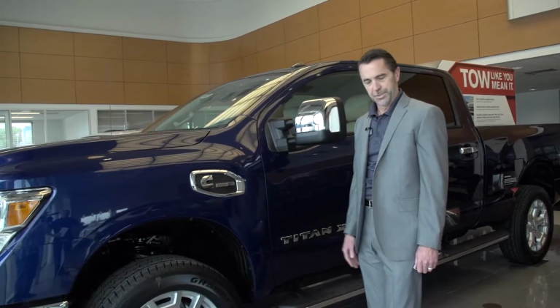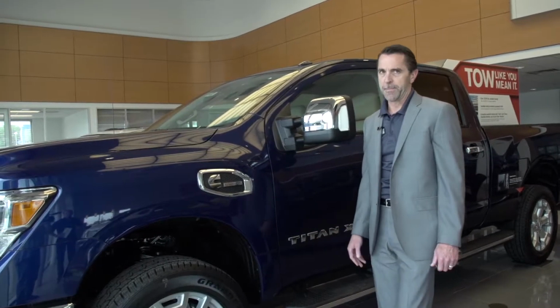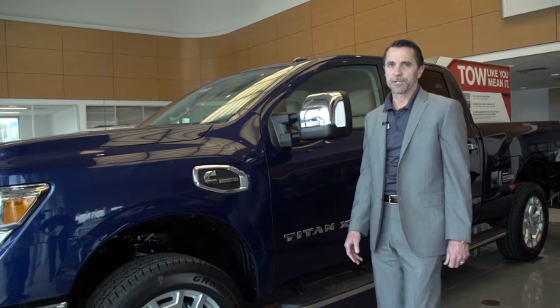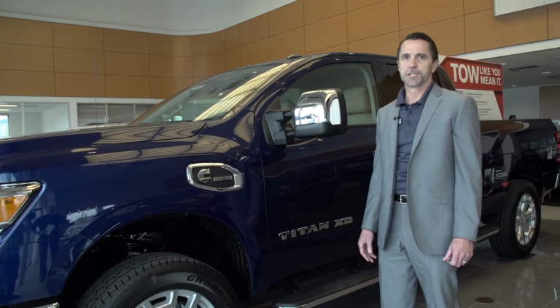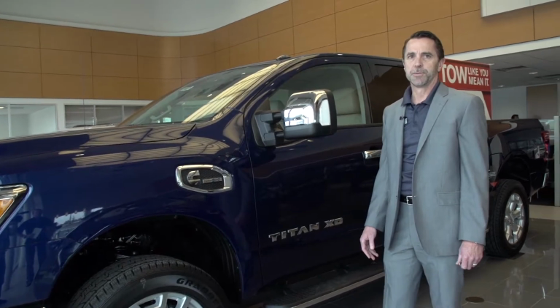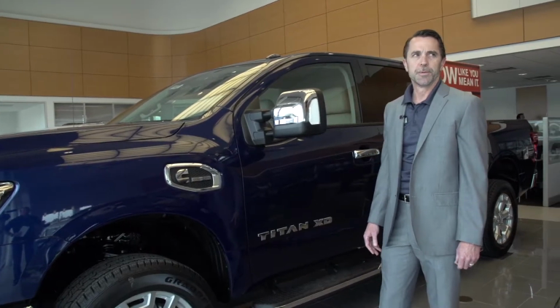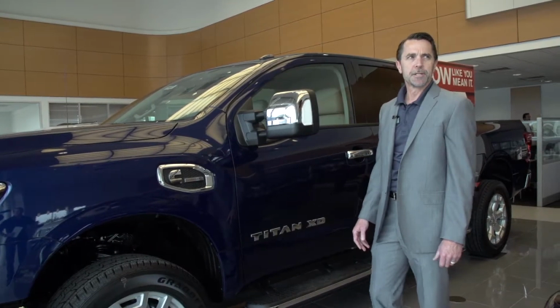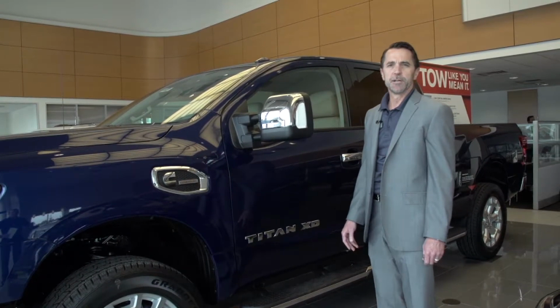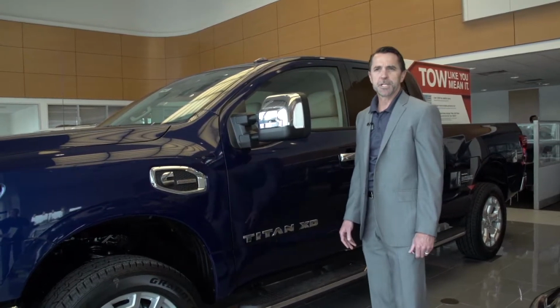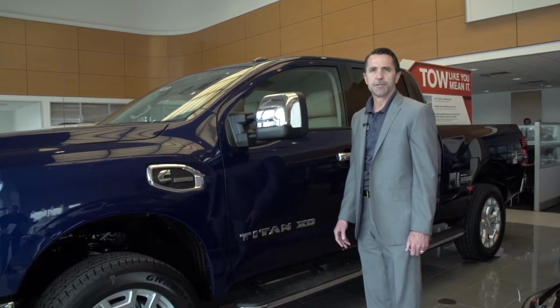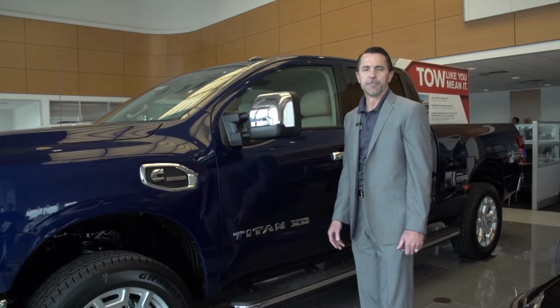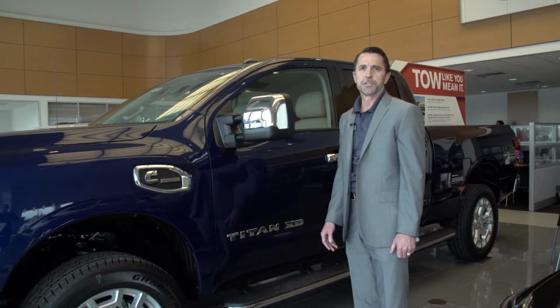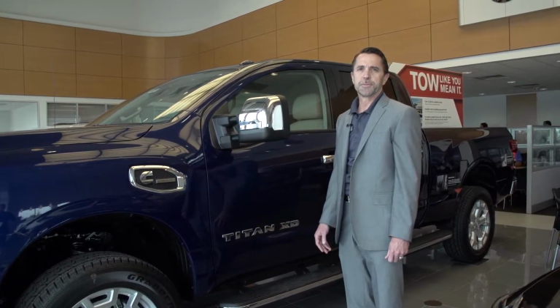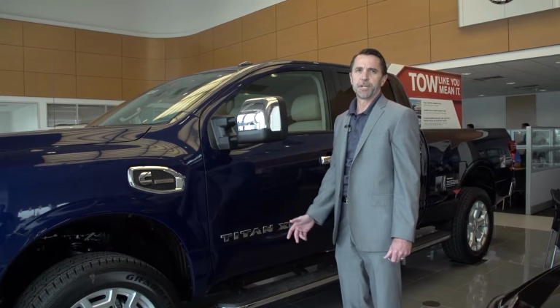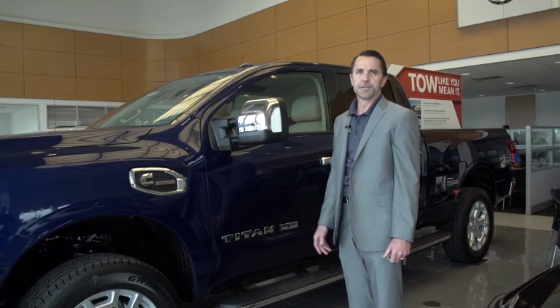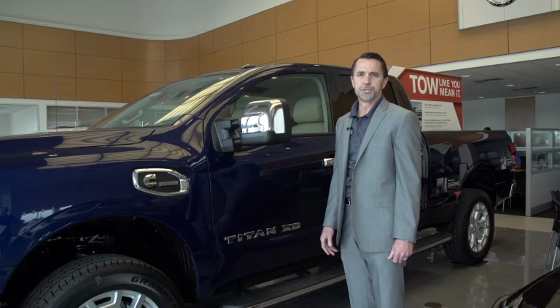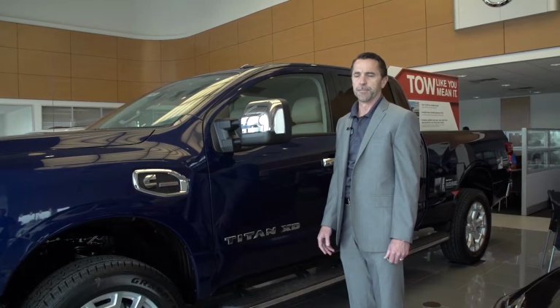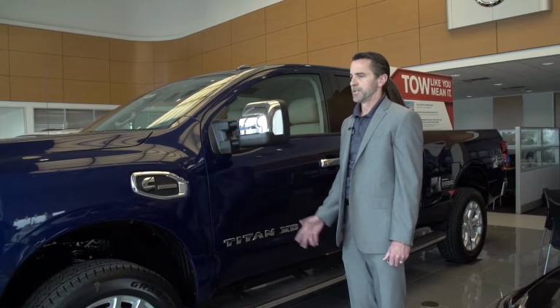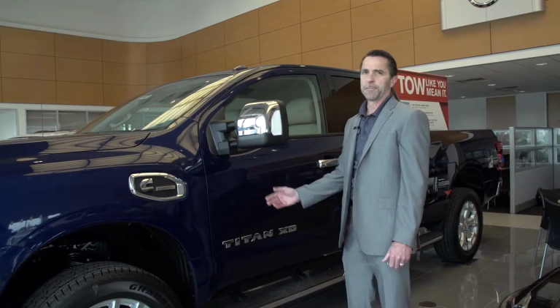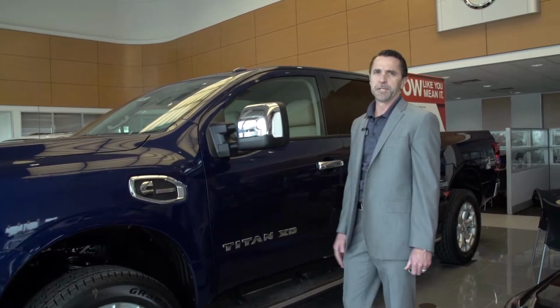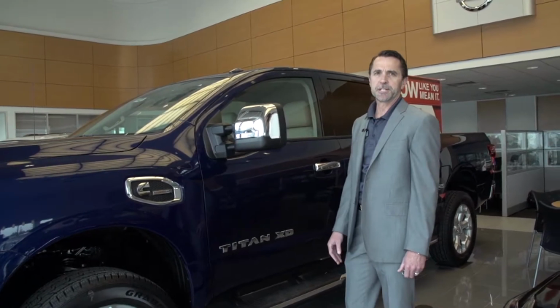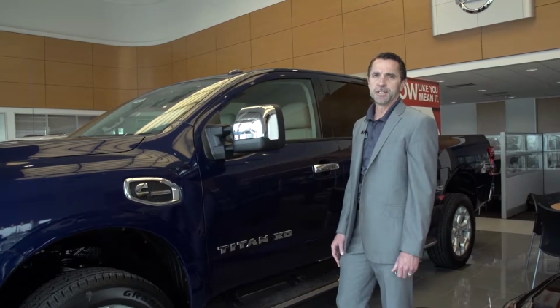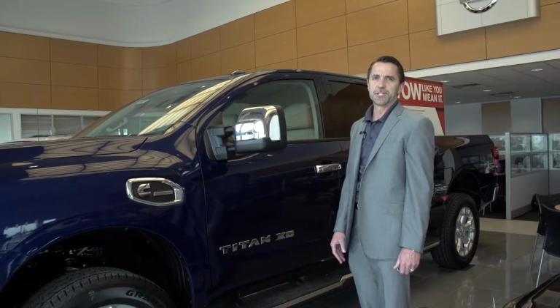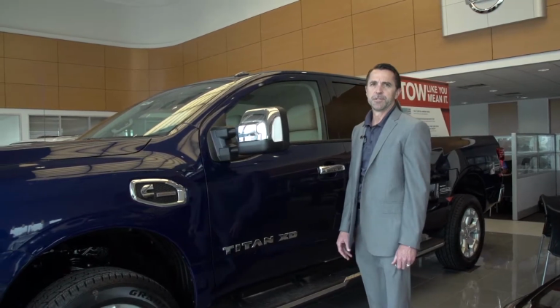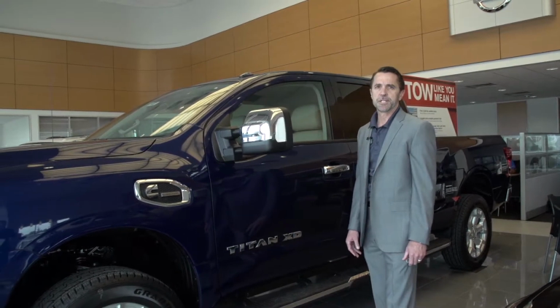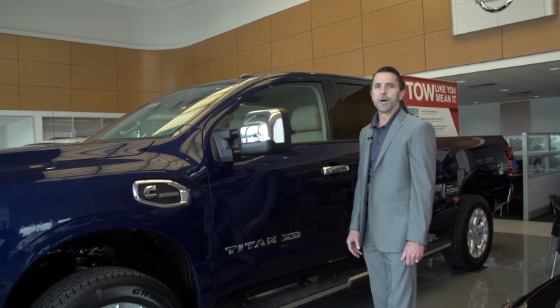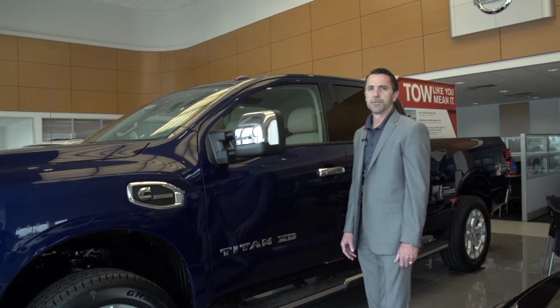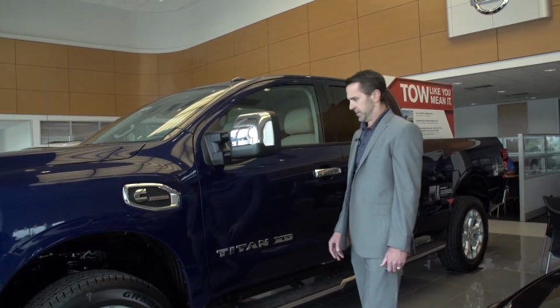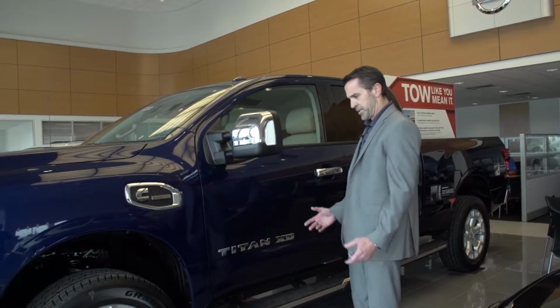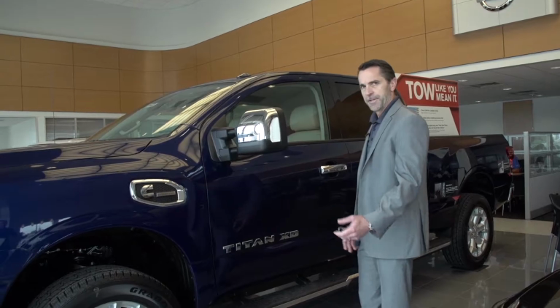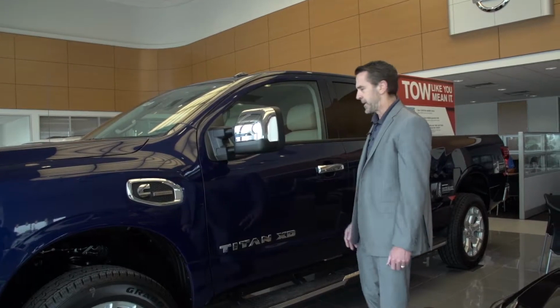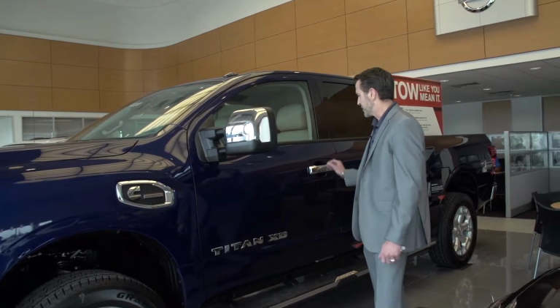This truck just came out about two months ago. We have about 20 of them in stock with plenty to choose from. This one happens to be the XD Diesel SL model. Let me show you some features about the vehicle.